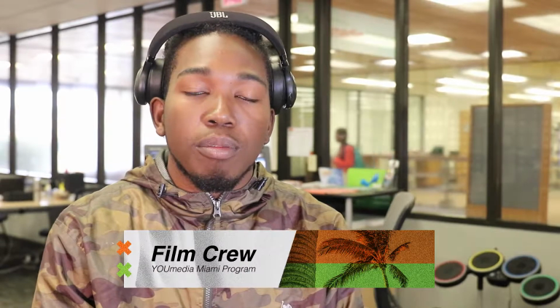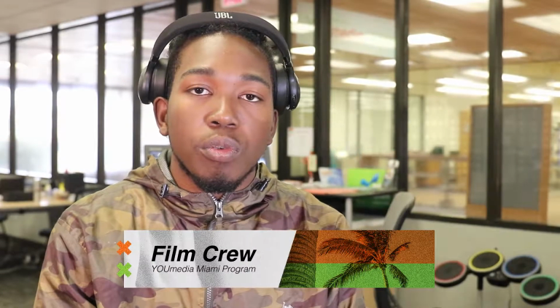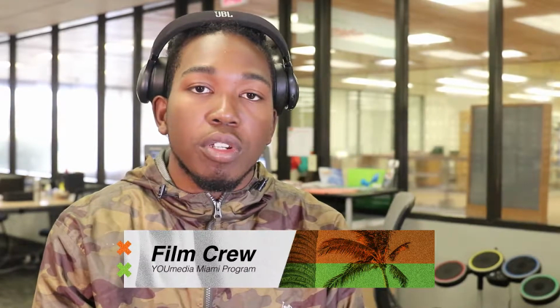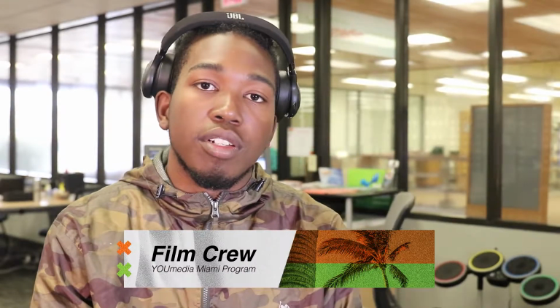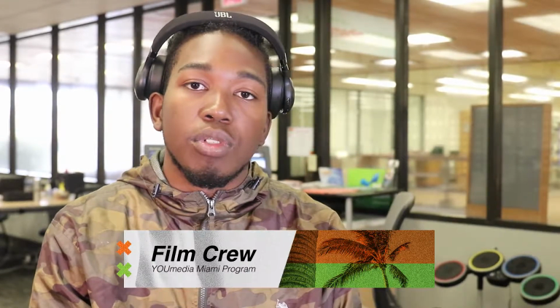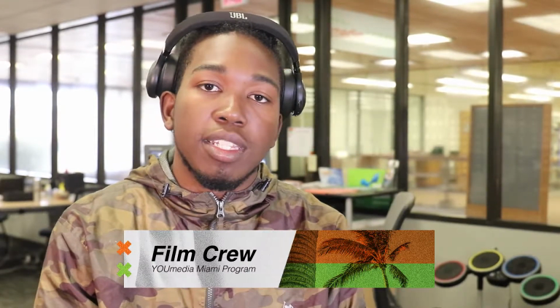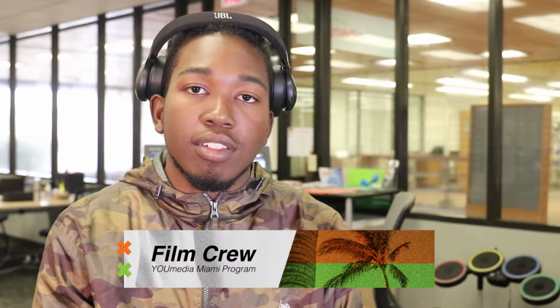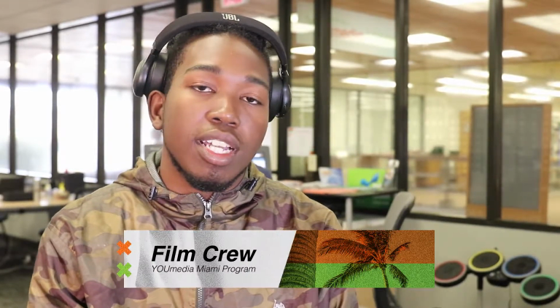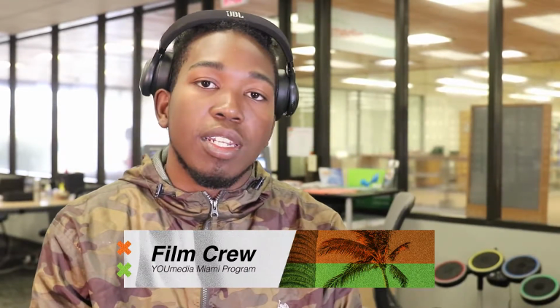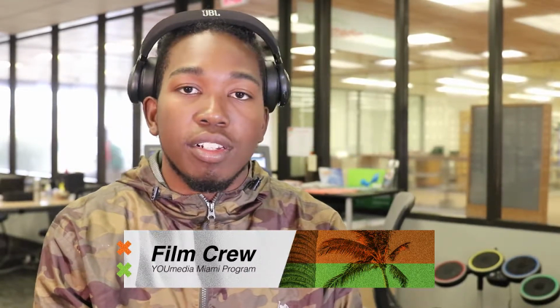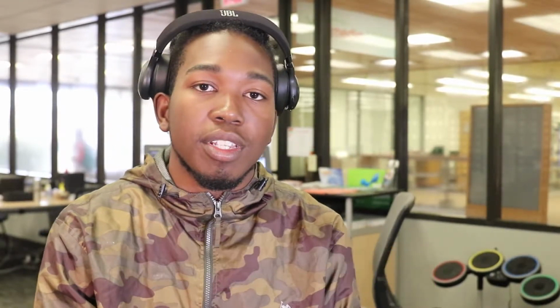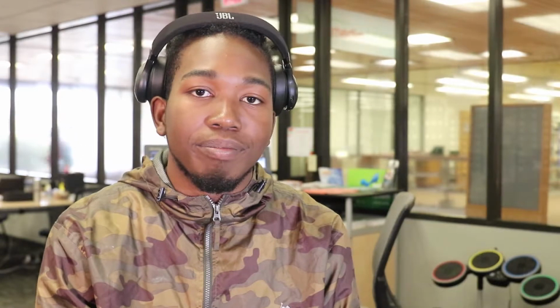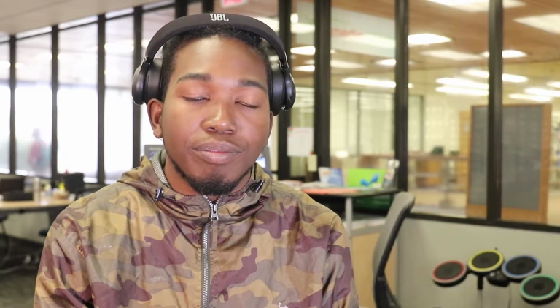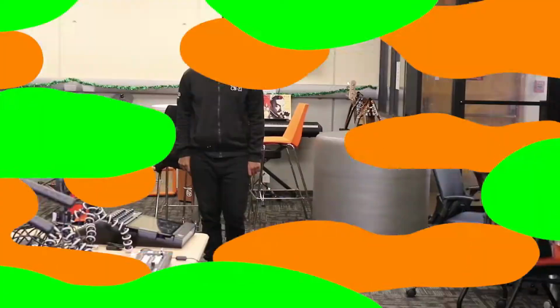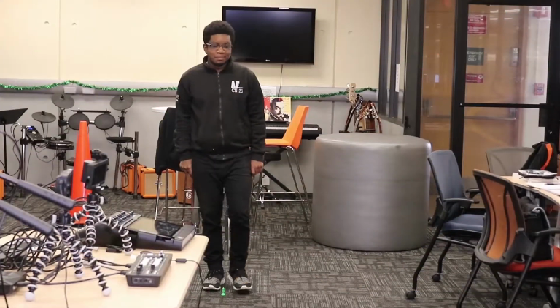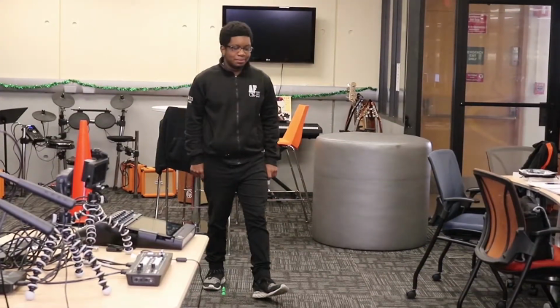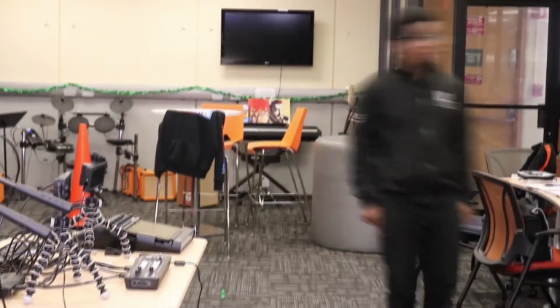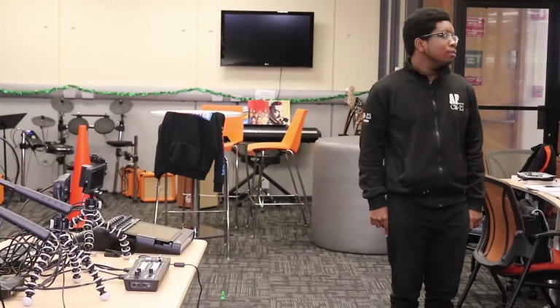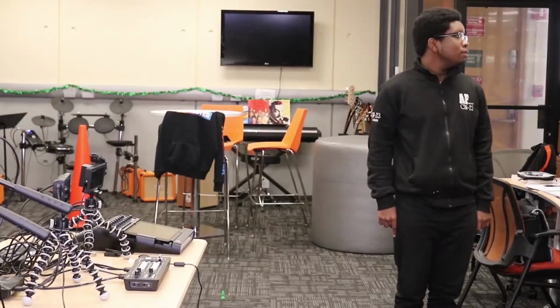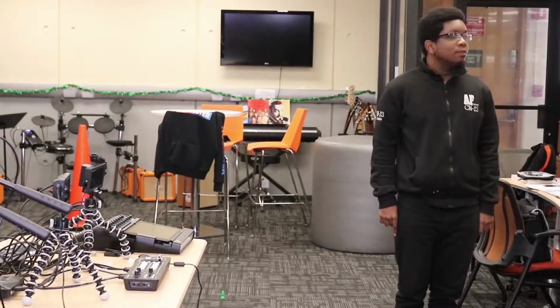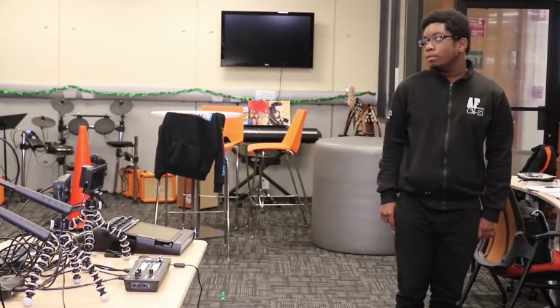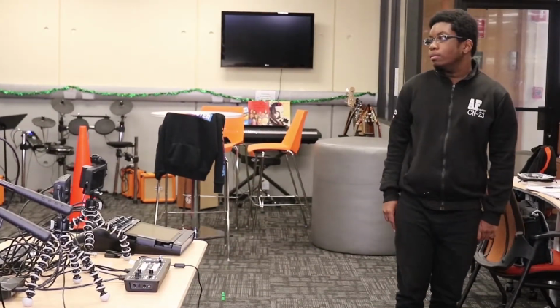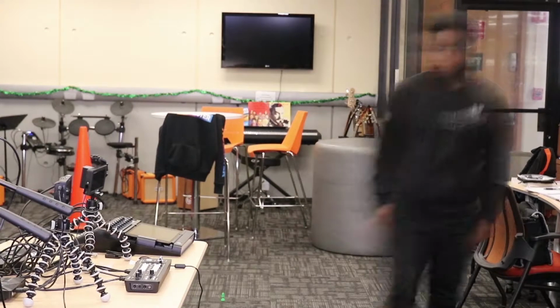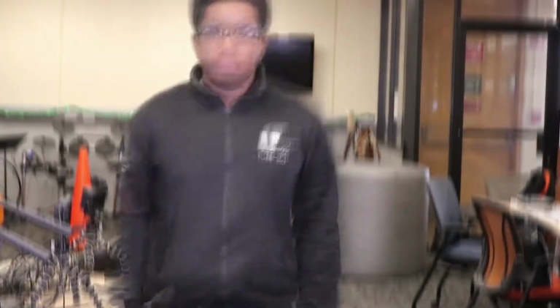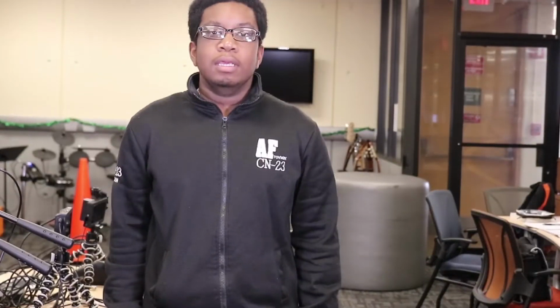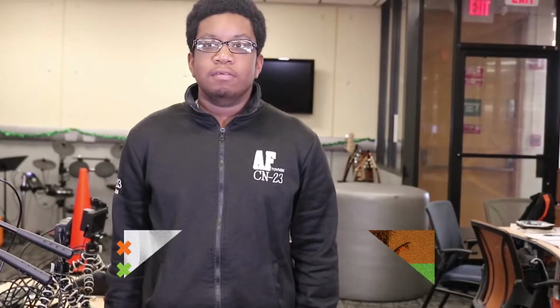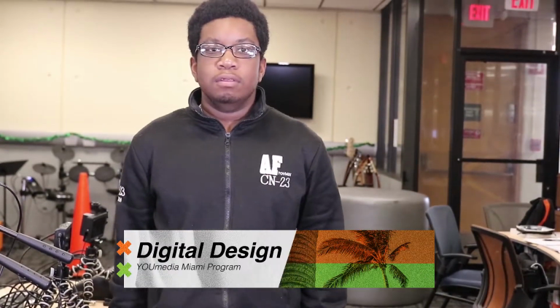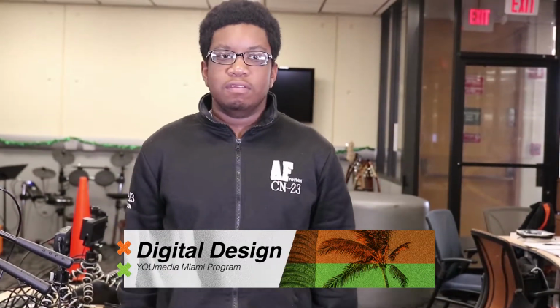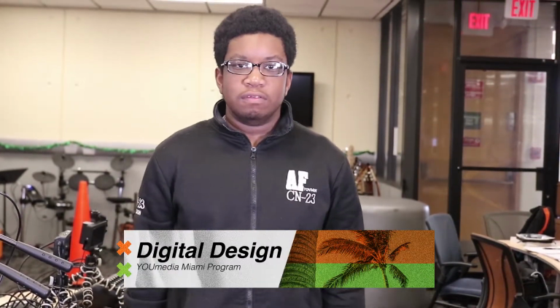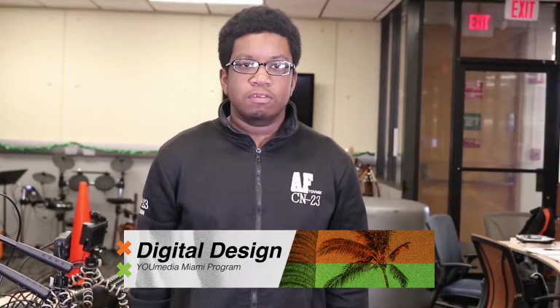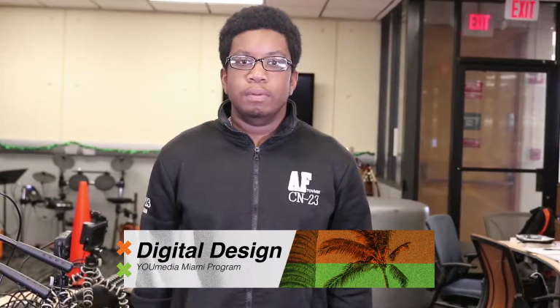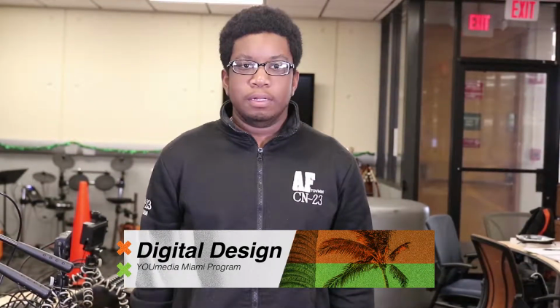Hey guys, my name is Joy. This week in our Film Crew workshop we're gonna be learning some new tips and techniques, so make sure you guys come on out and learn some stuff.